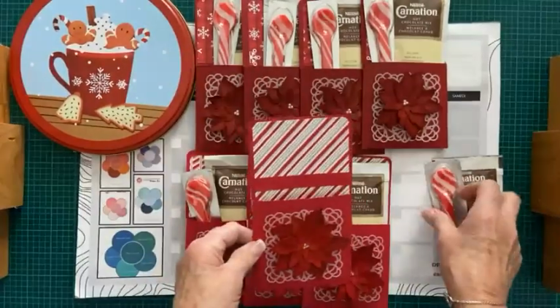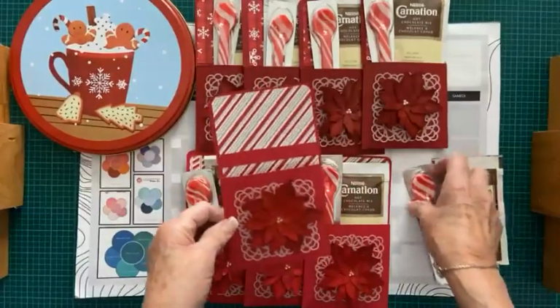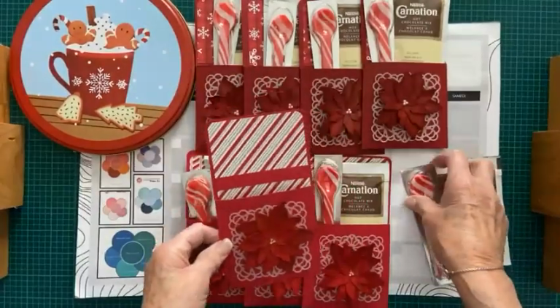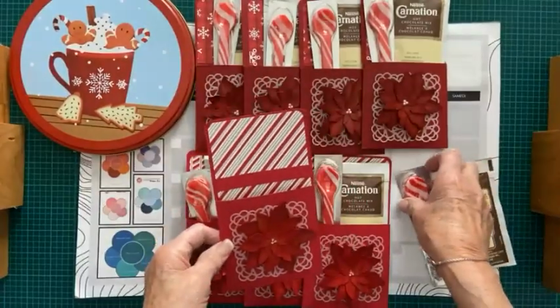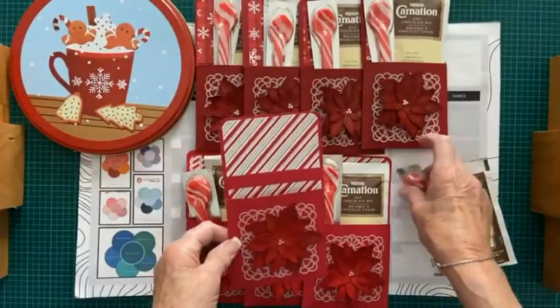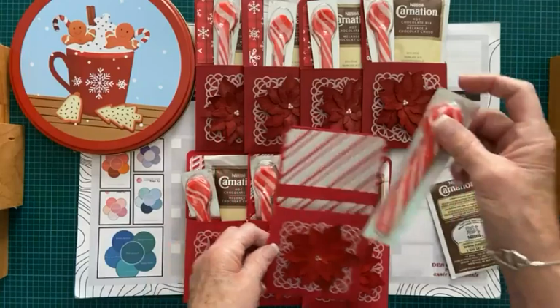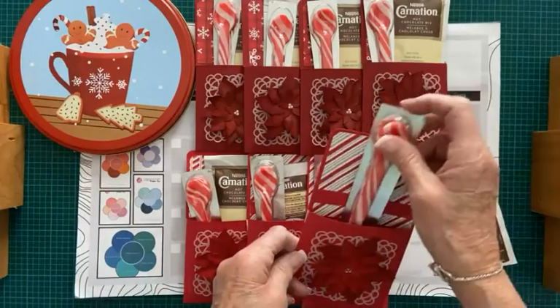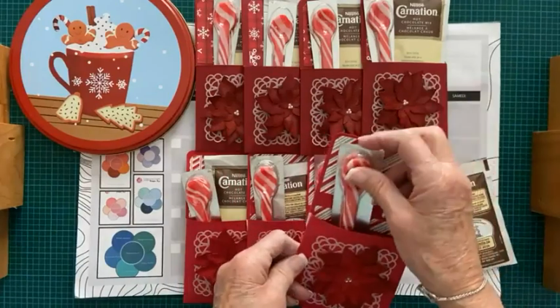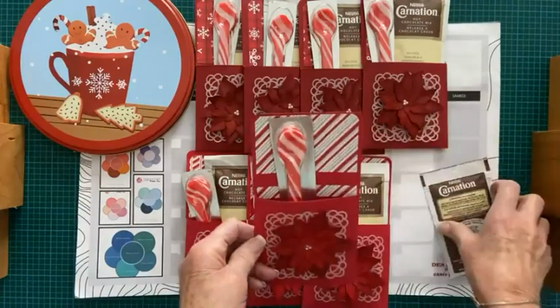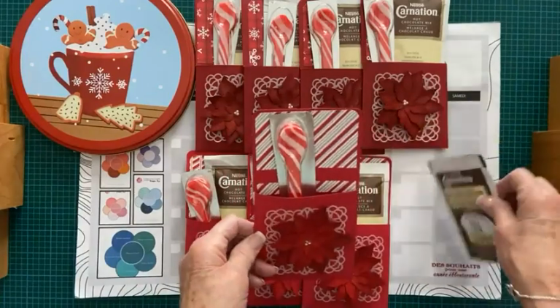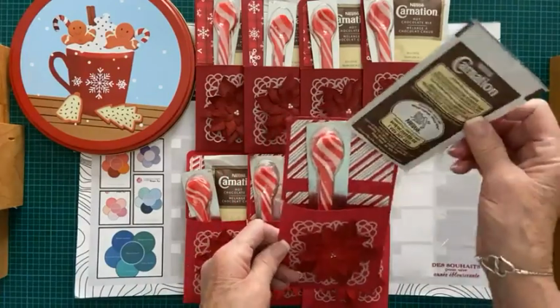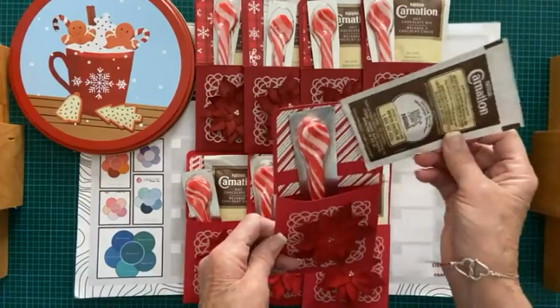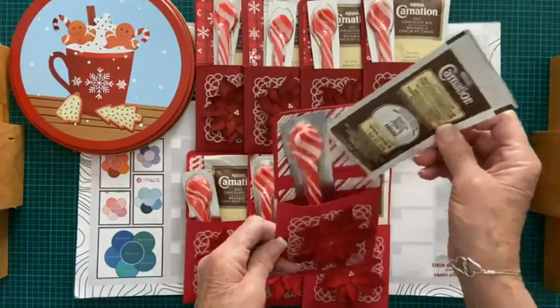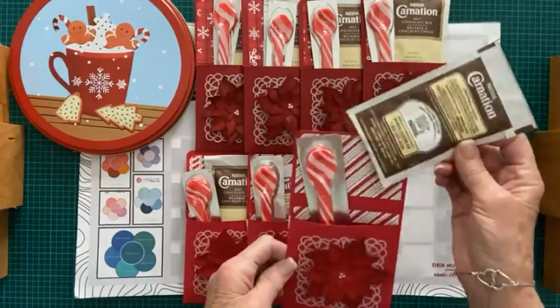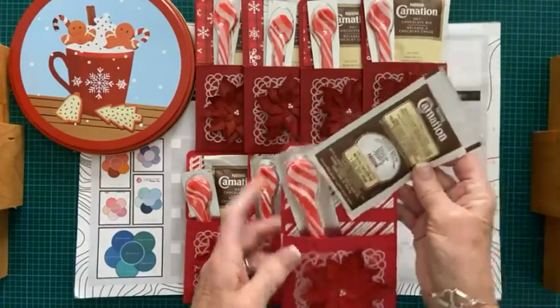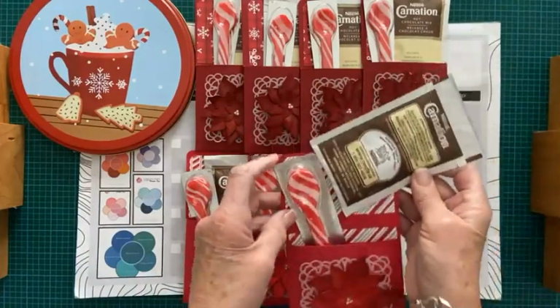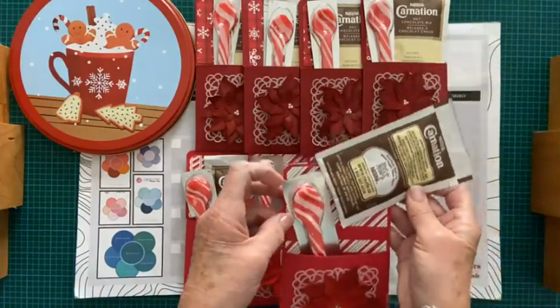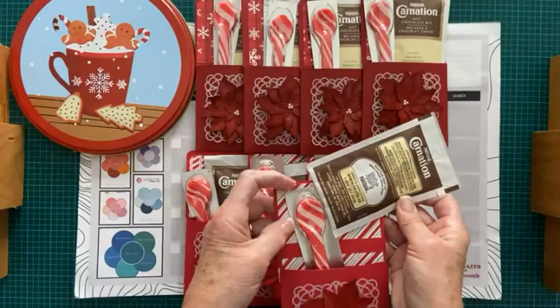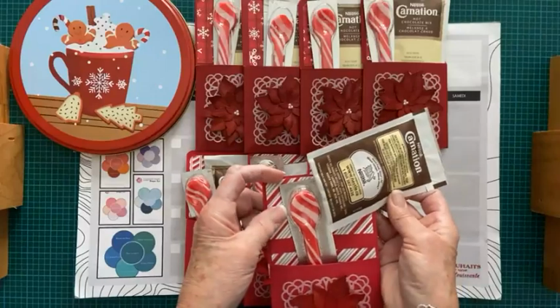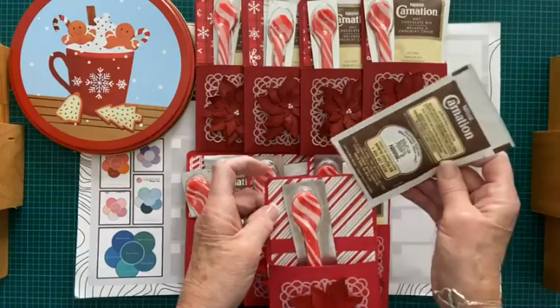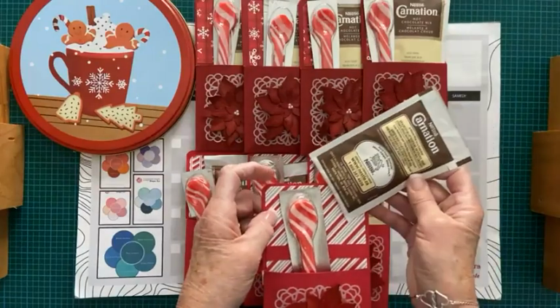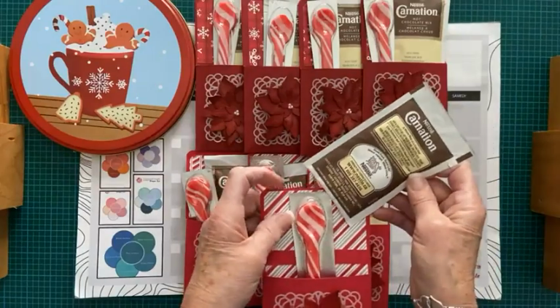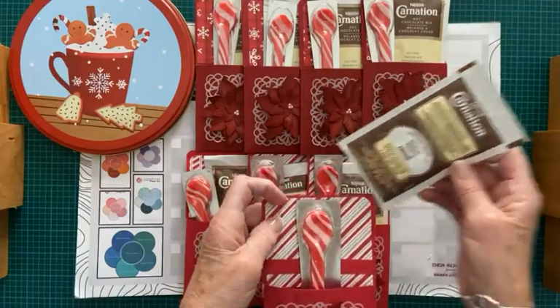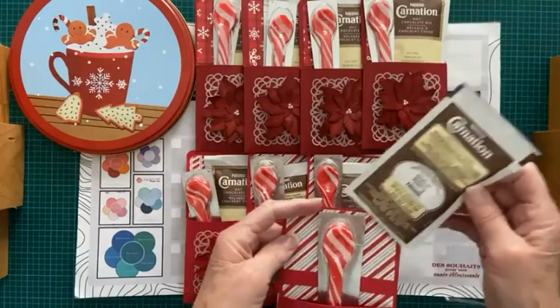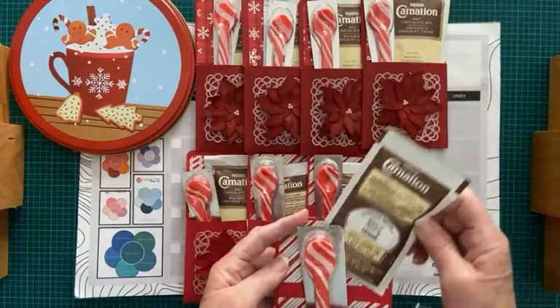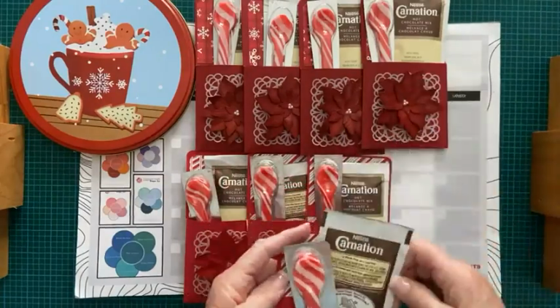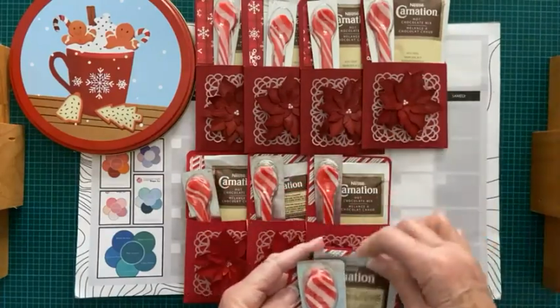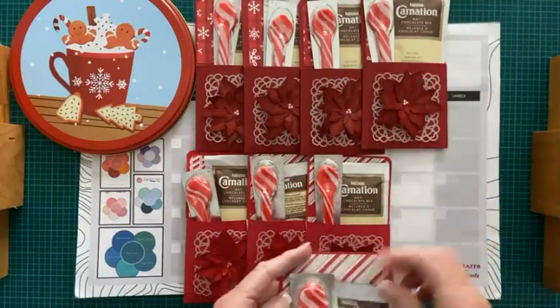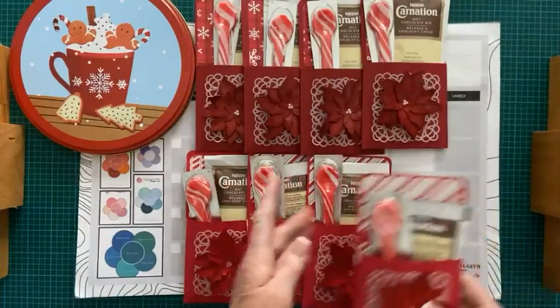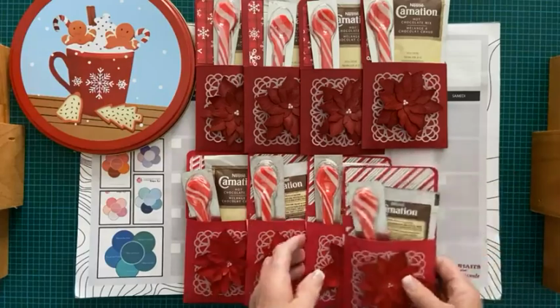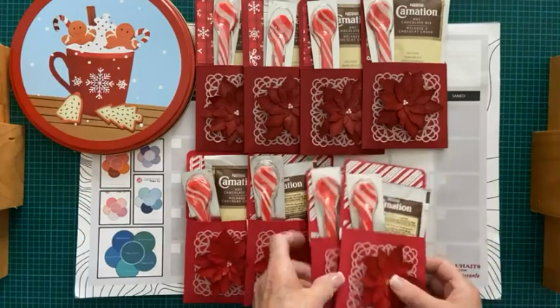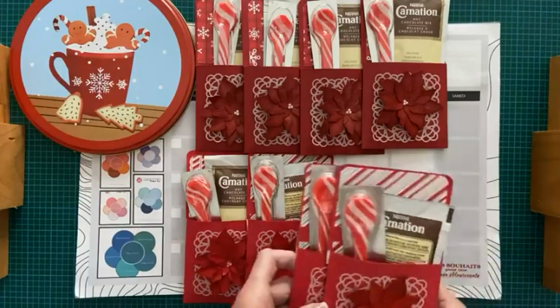Ça peut être aux invités à la table, soit les ustensiles comme j'ai dit, ou un petit cadeau. Sinon, ça peut faire partie d'un cadeau qu'on glisse dans les bas de Noël. Alors, je vais commencer dès maintenant.